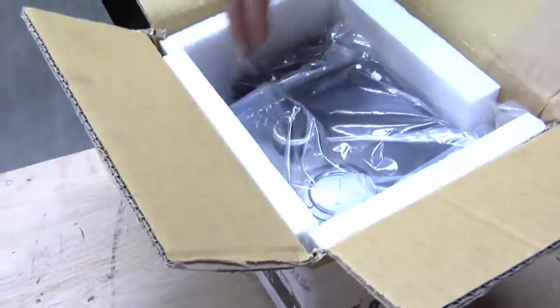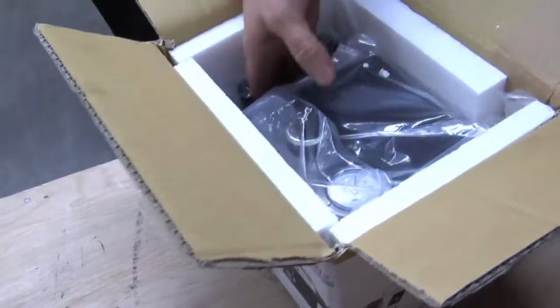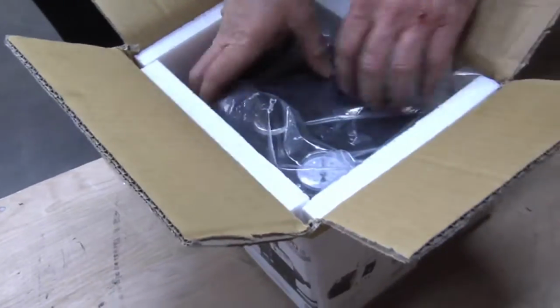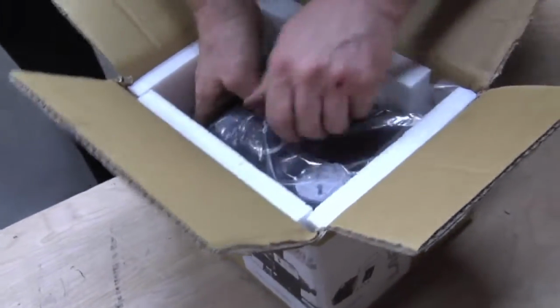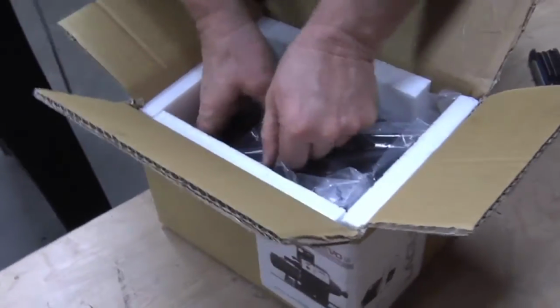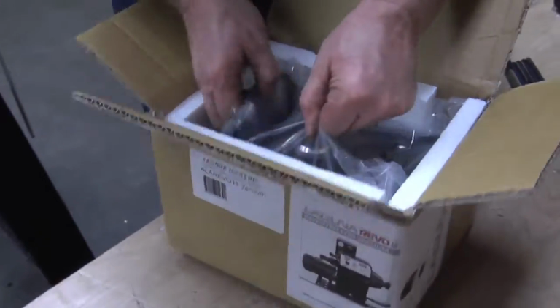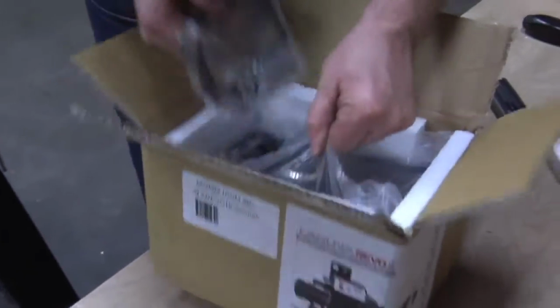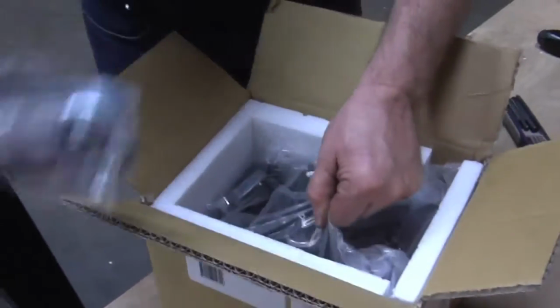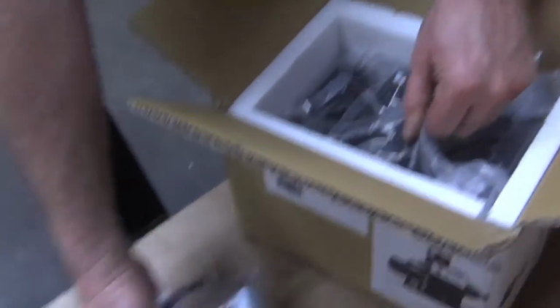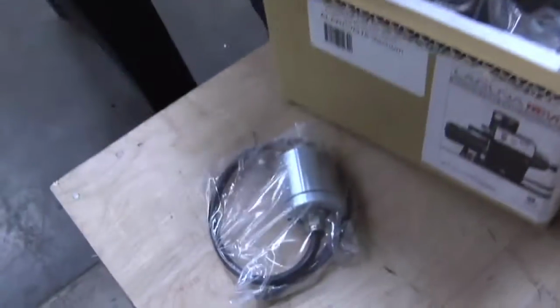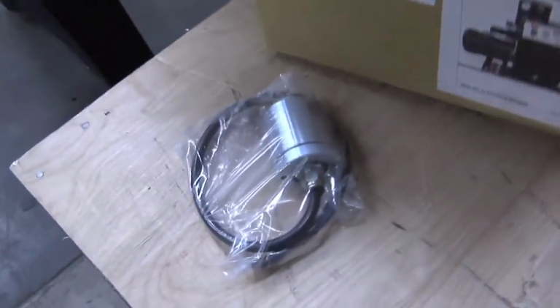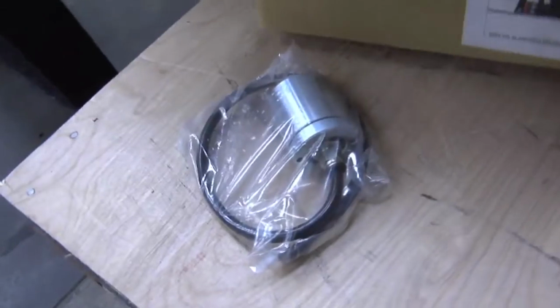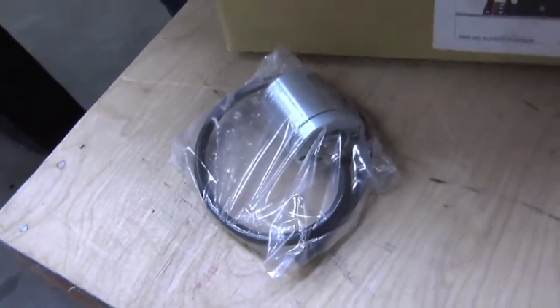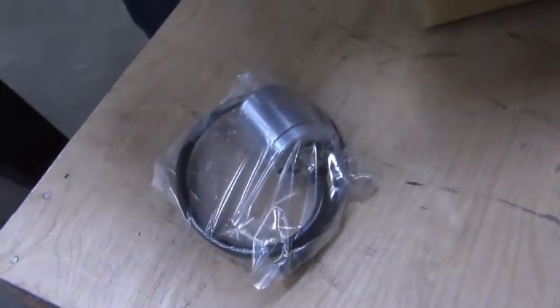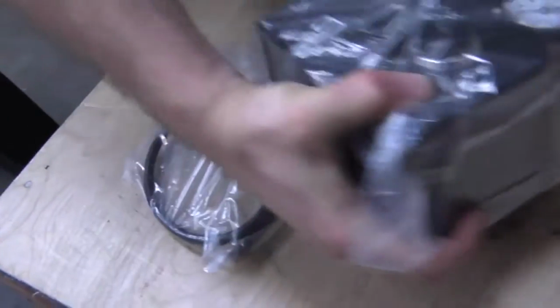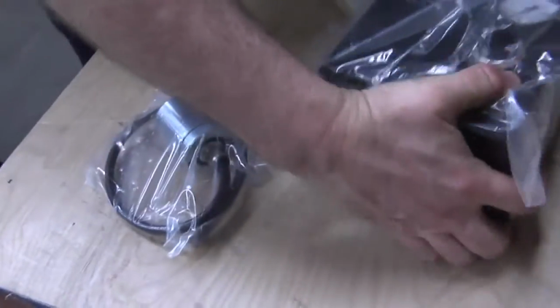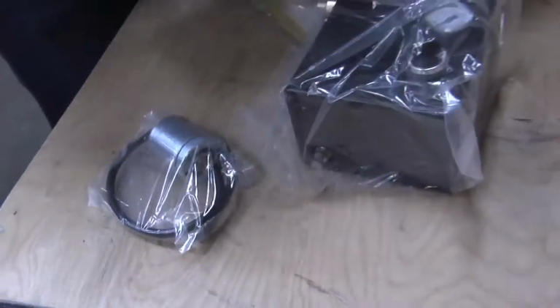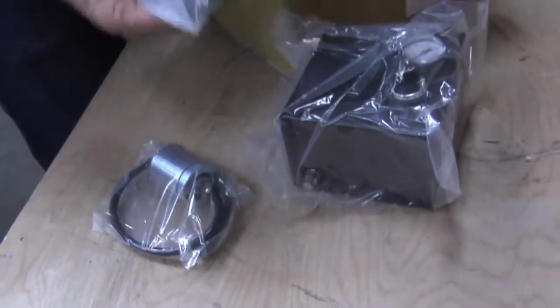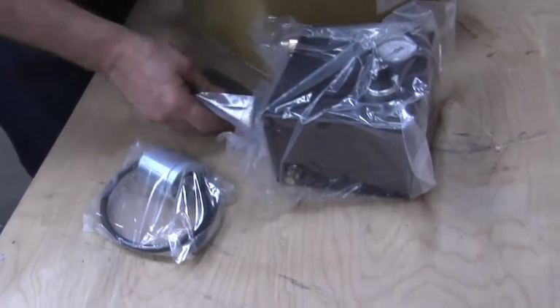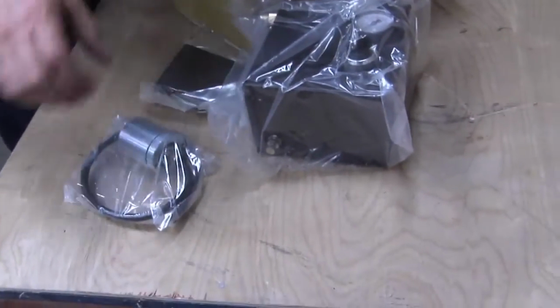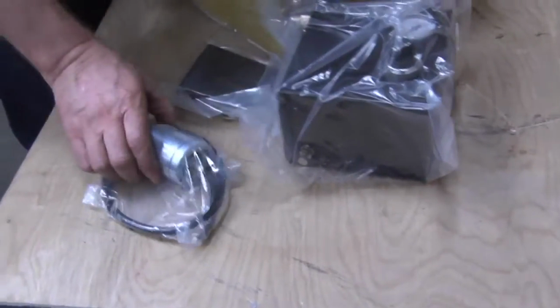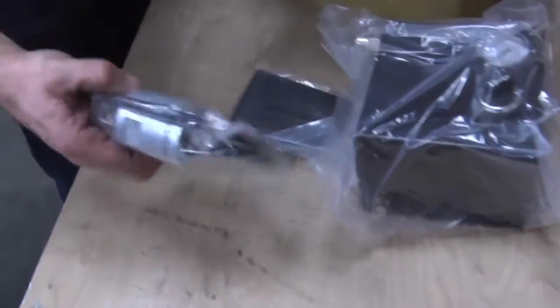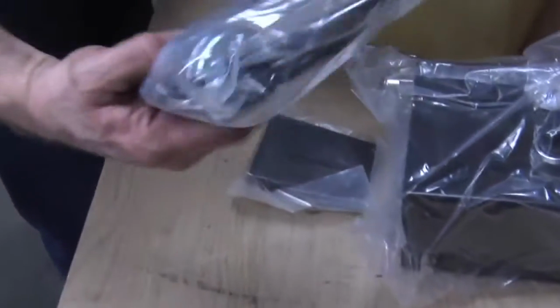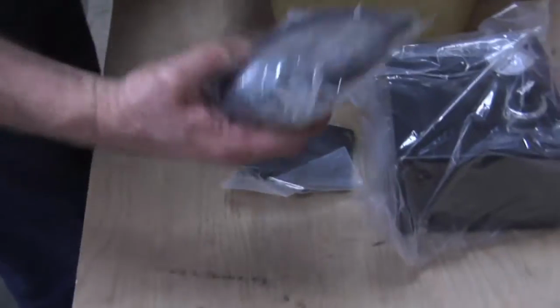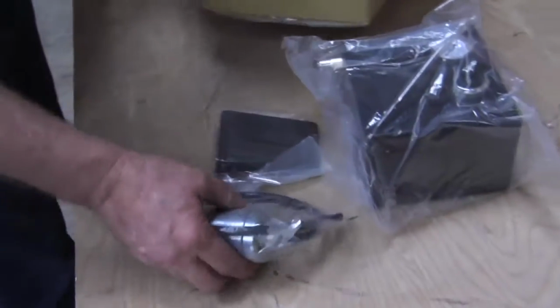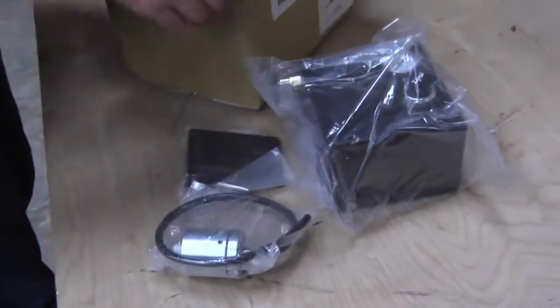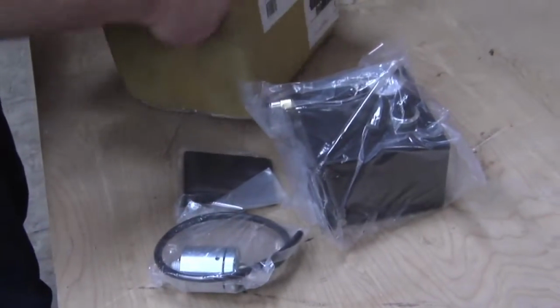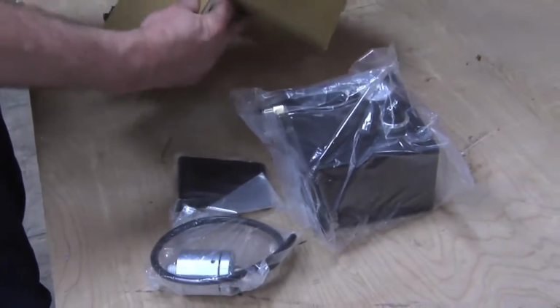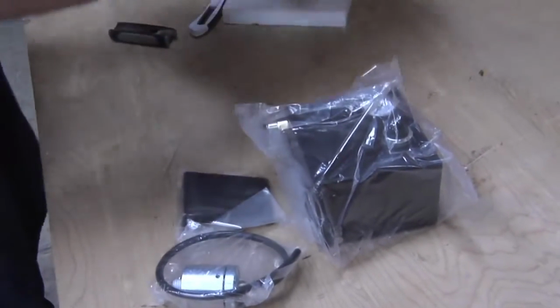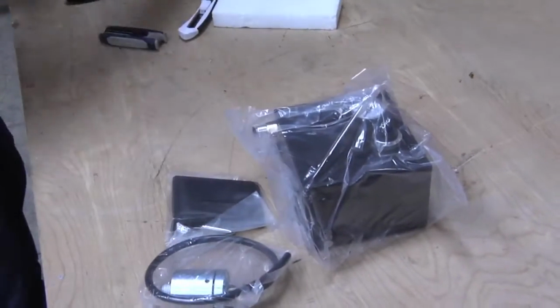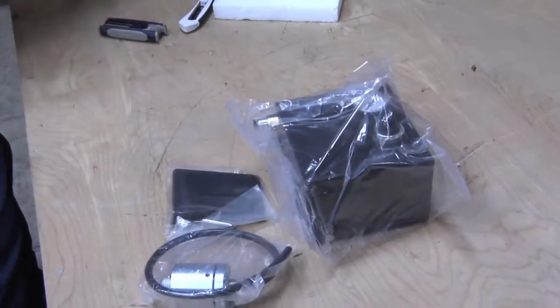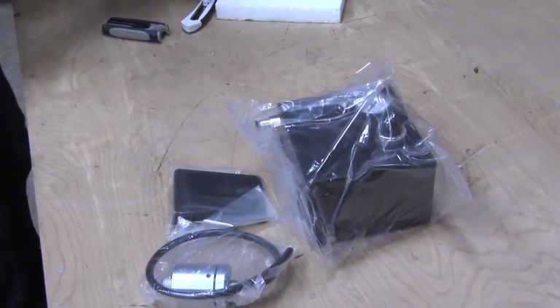Here's our vacuum inverter. Here's the mounting bracket. This is our rotary adapter bearing. Nothing else in the box, so I'll set it to the side.